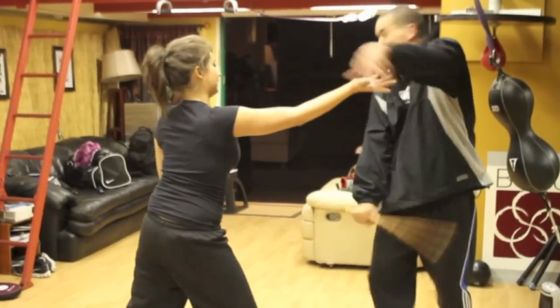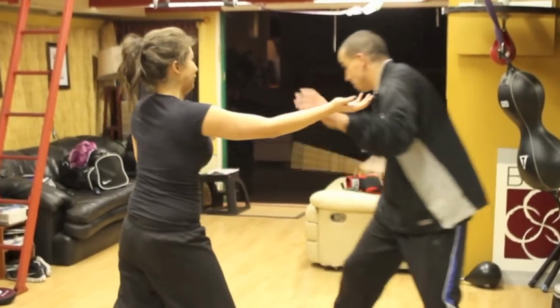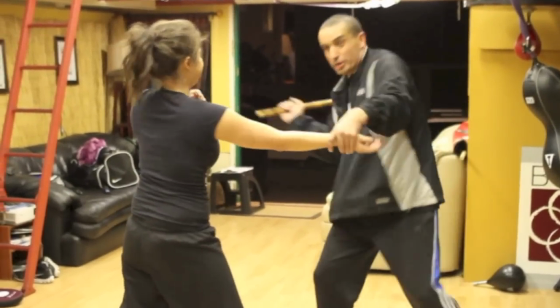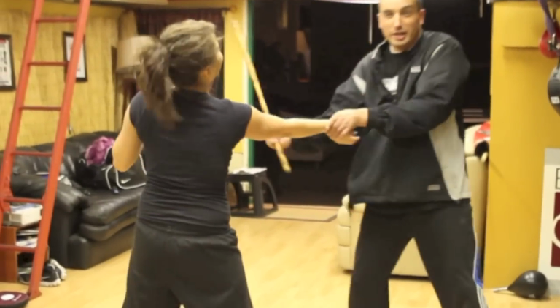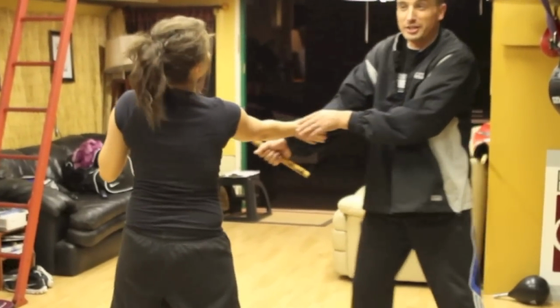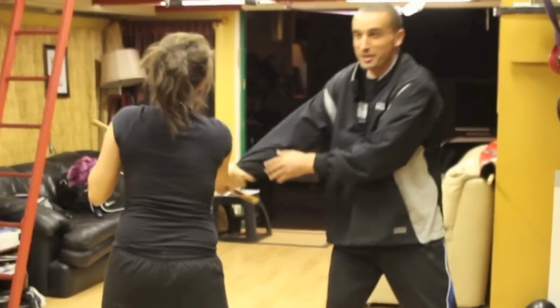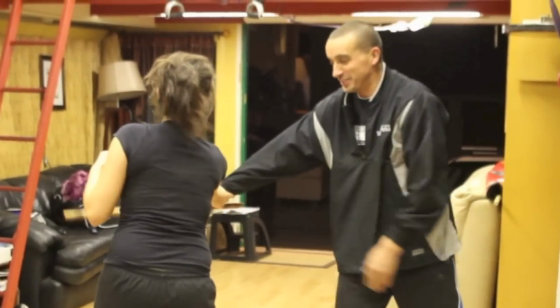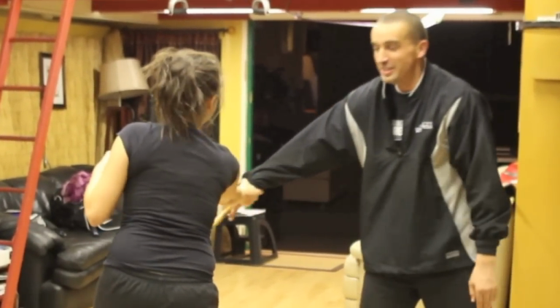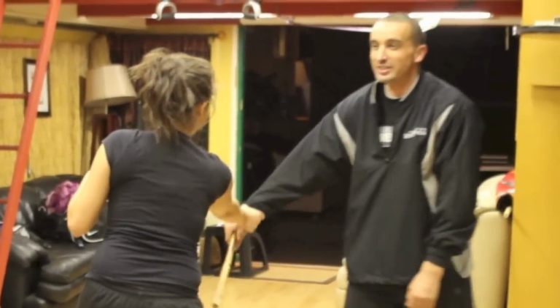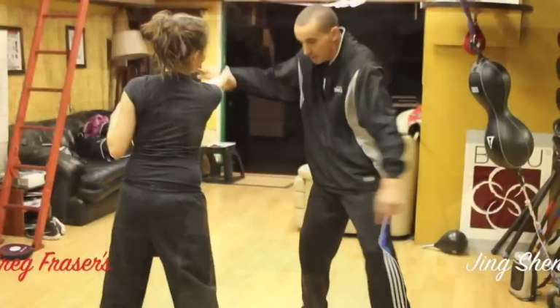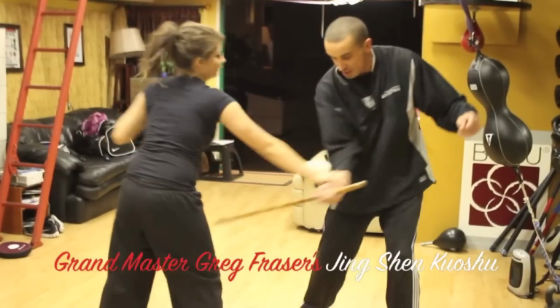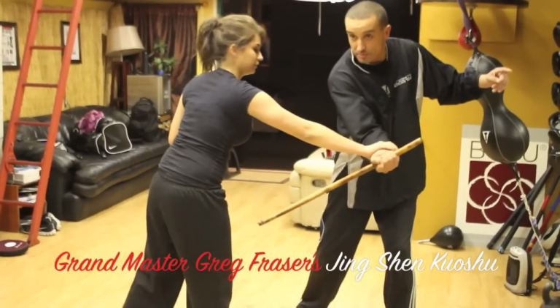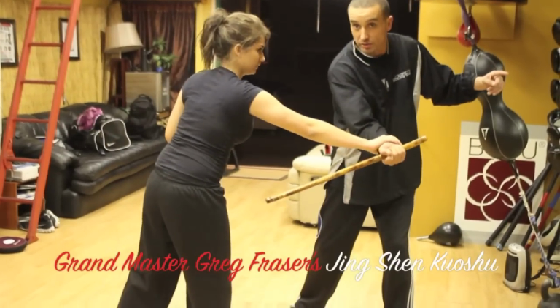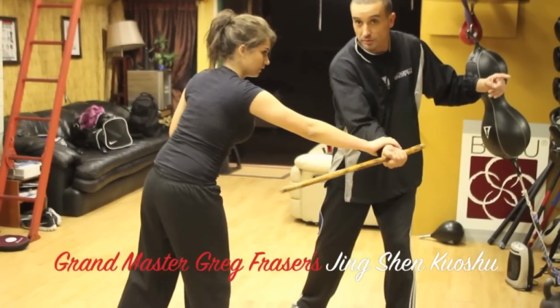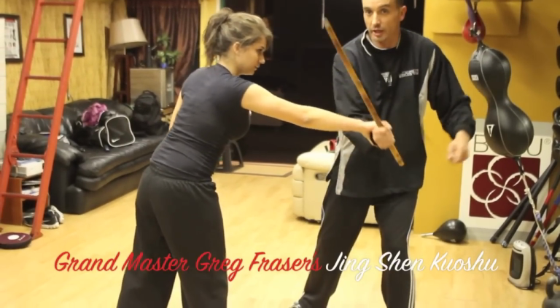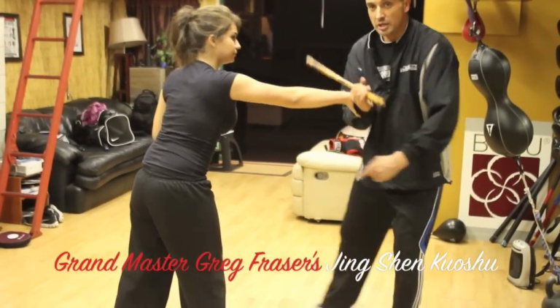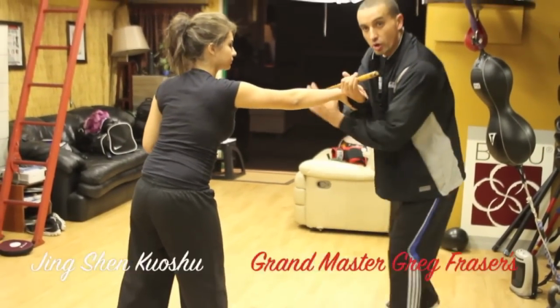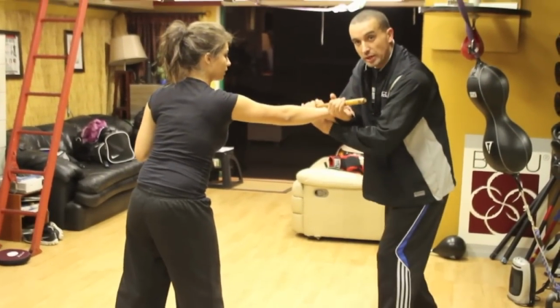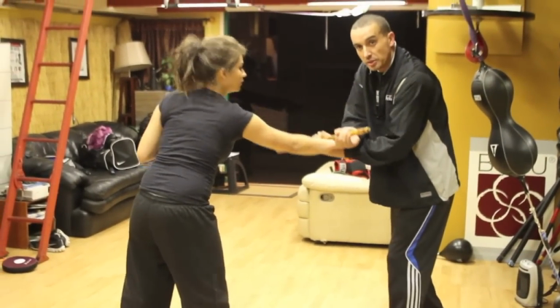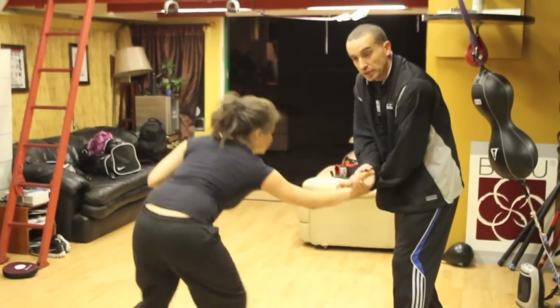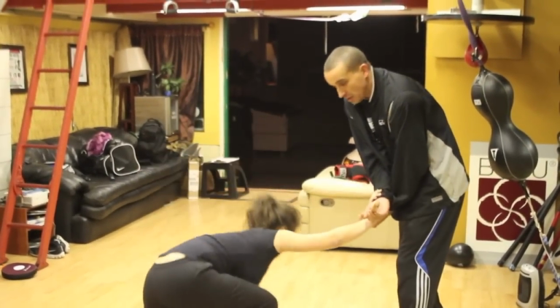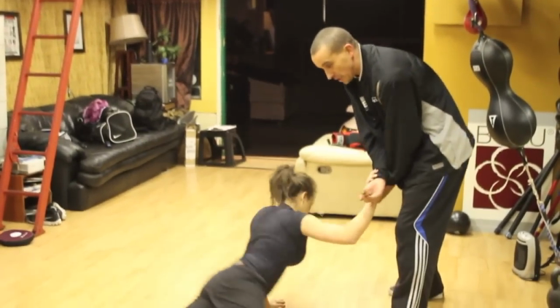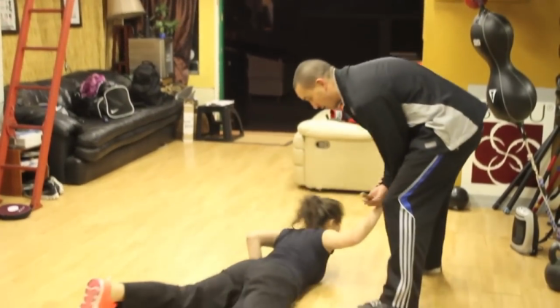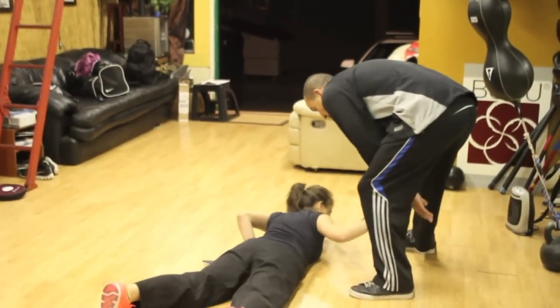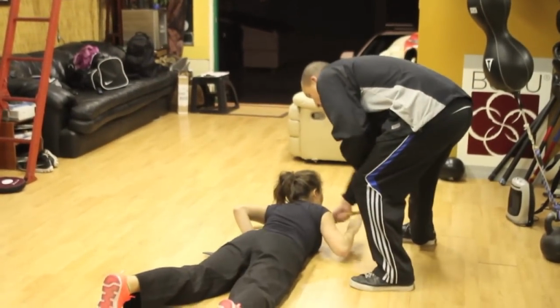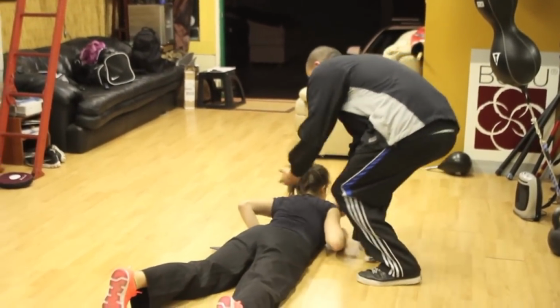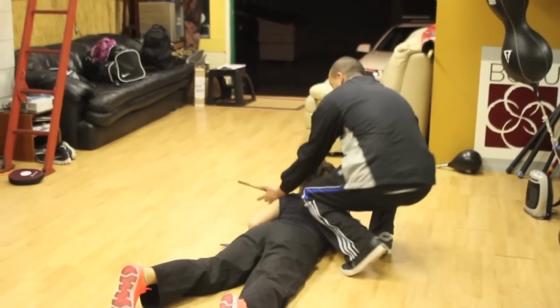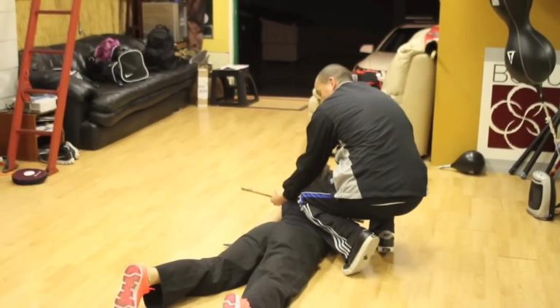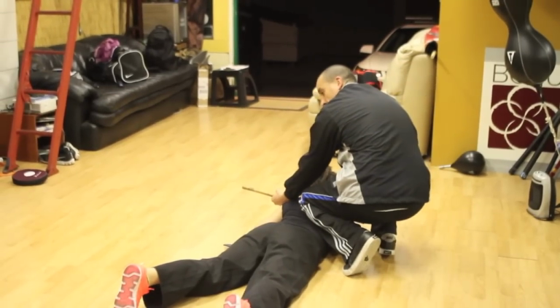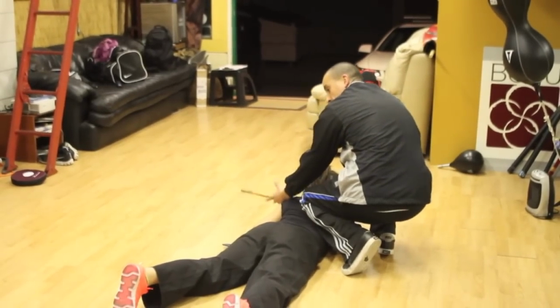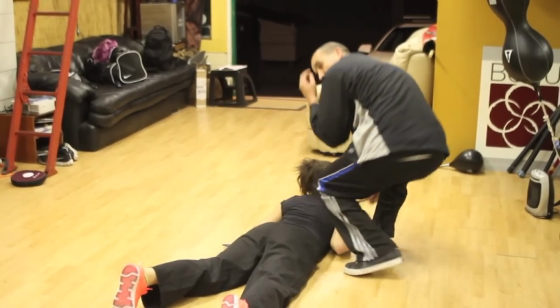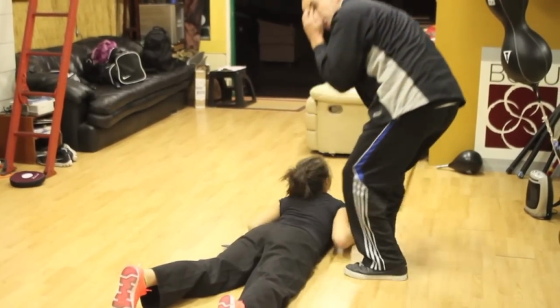You got the projectile, the guy in here, smash through. Go over the wrist, bring it down, she's down to the ground, this underneath, and I've got control.